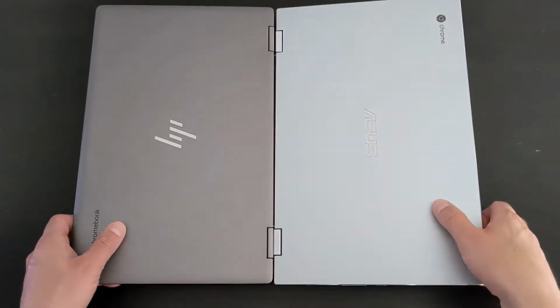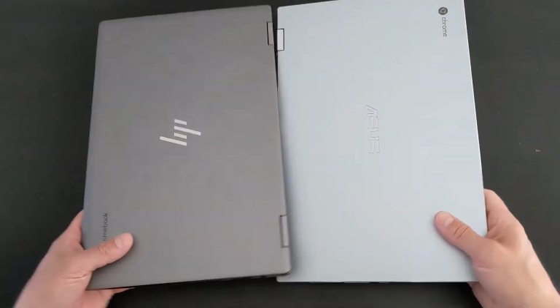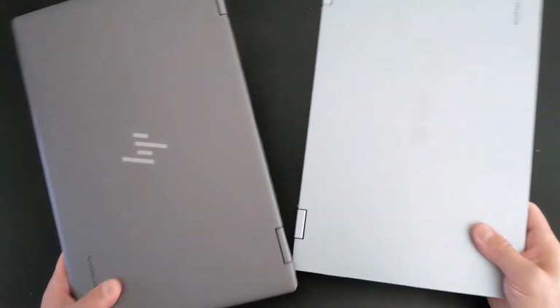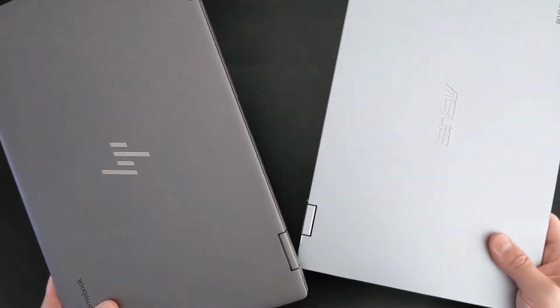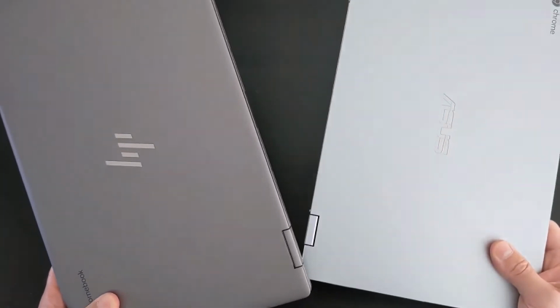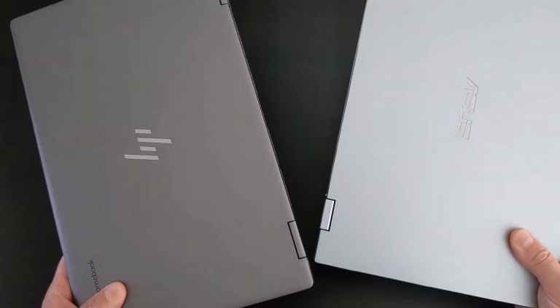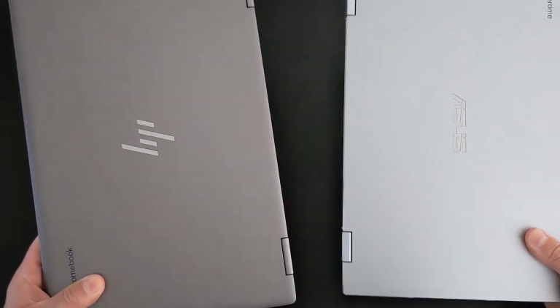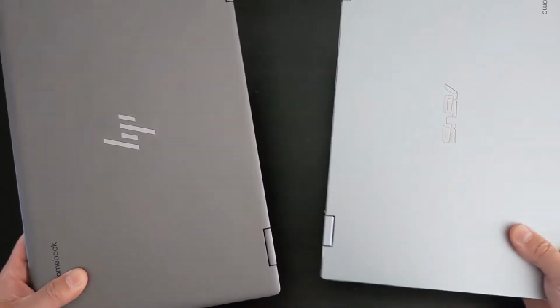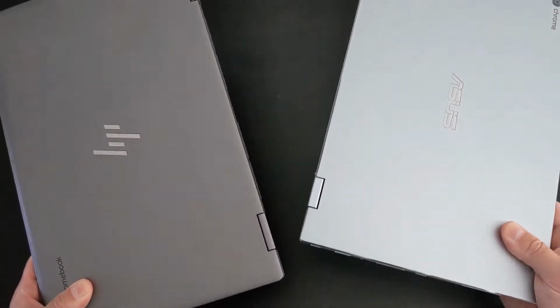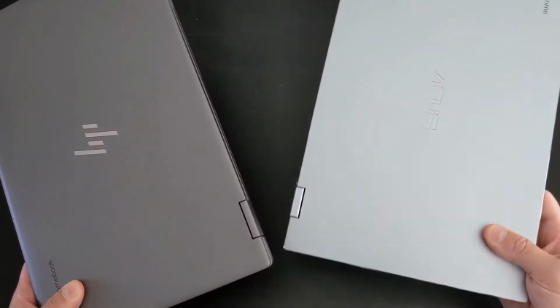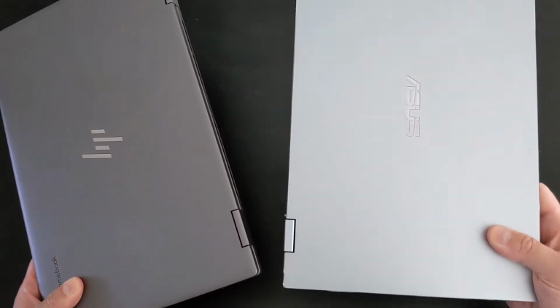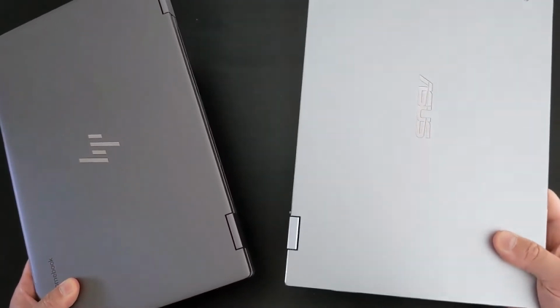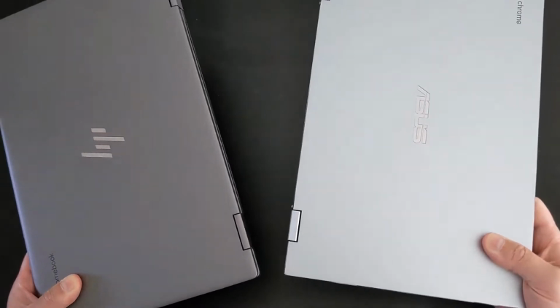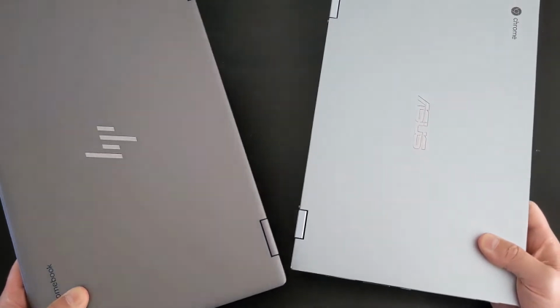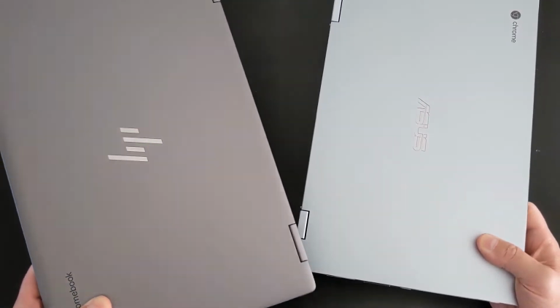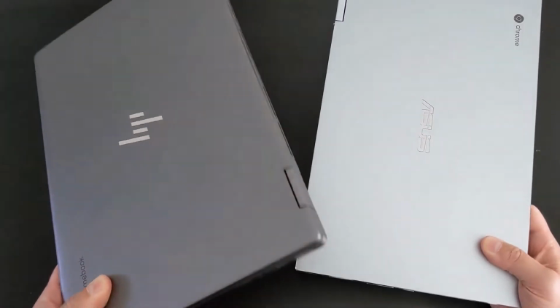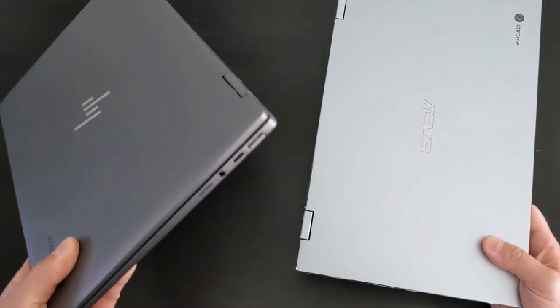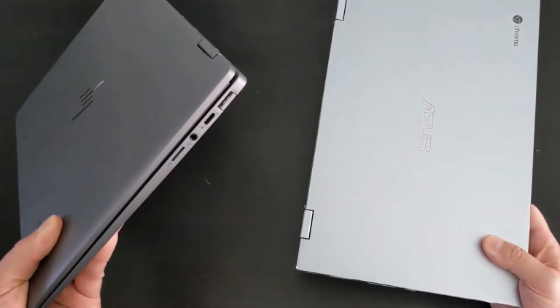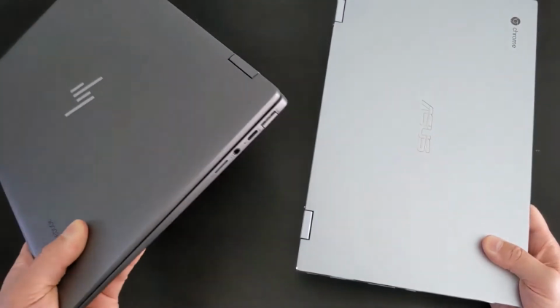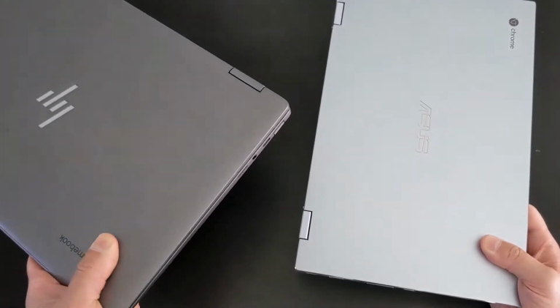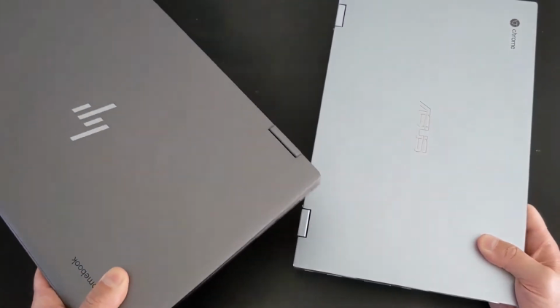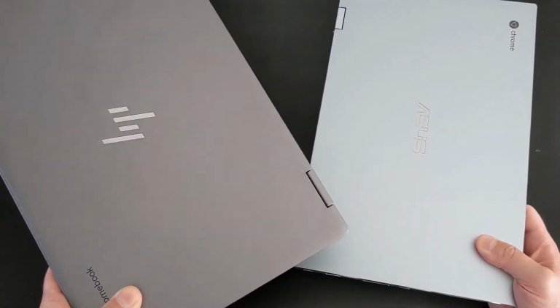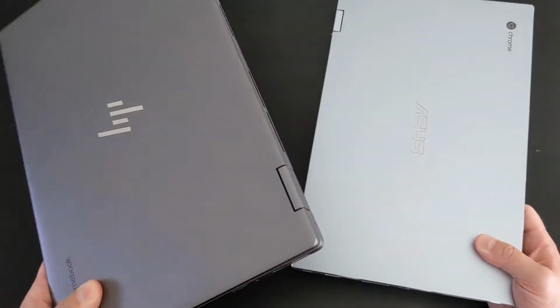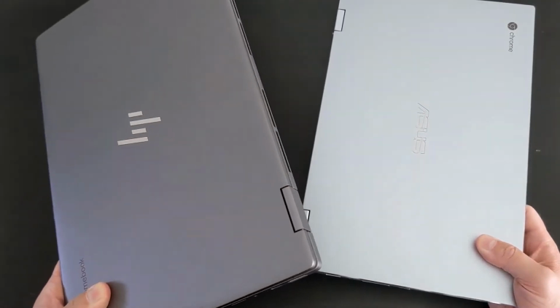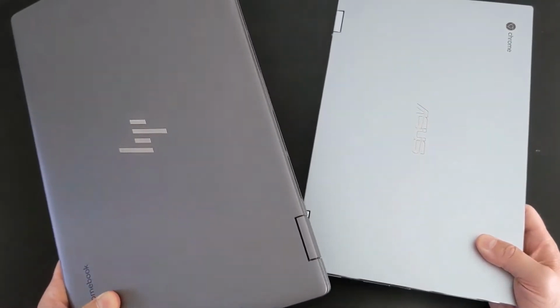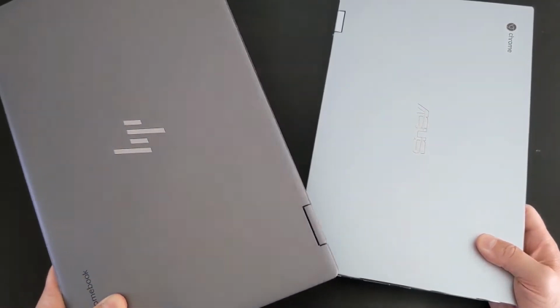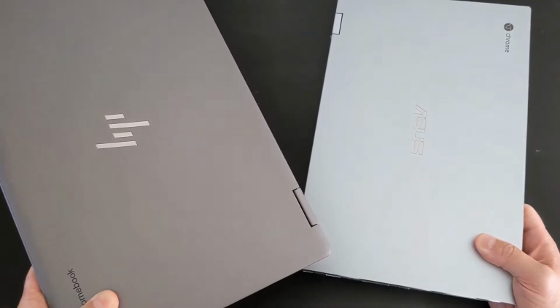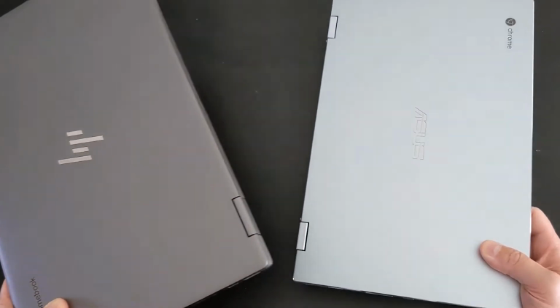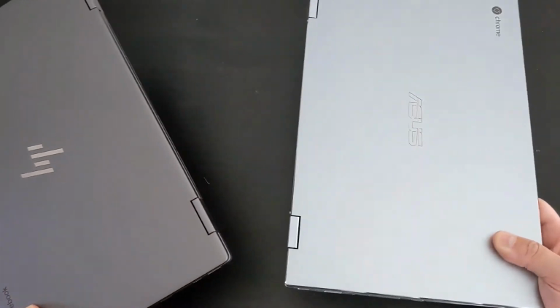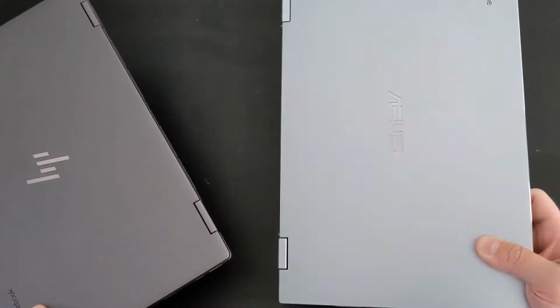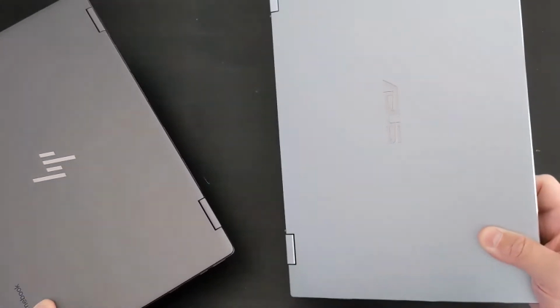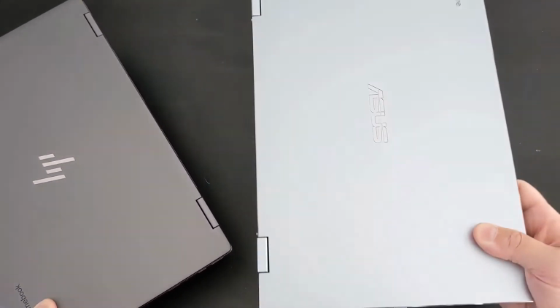Having these two Chromebooks in hand, the first thing you notice is the Asus is slightly lighter. I'll link in the video description to a weigh-in of these two and some other 14-inch Chromebooks so you can see that in full detail.